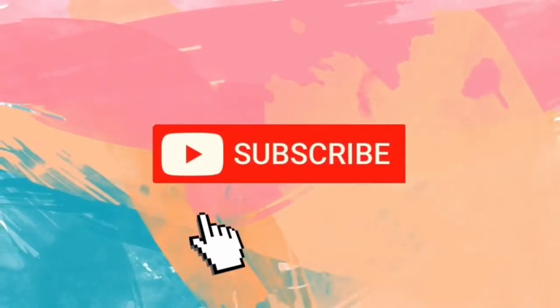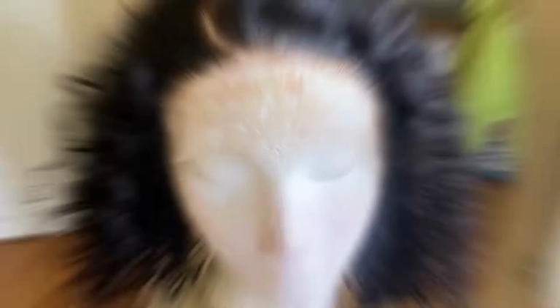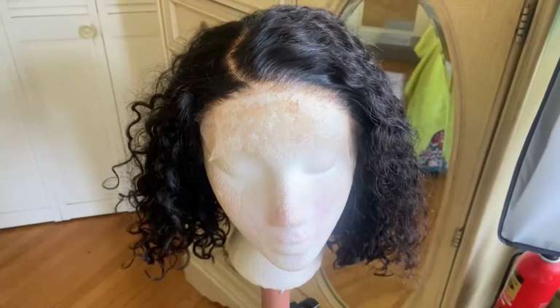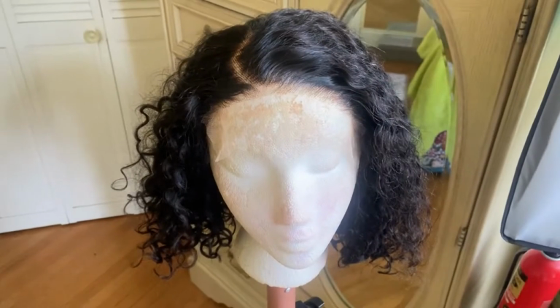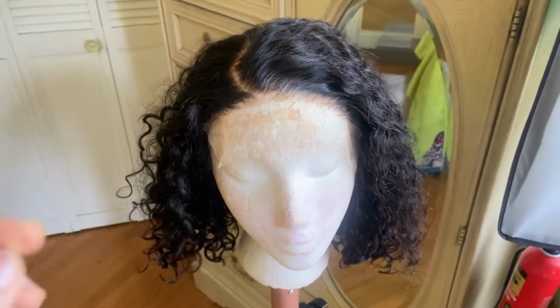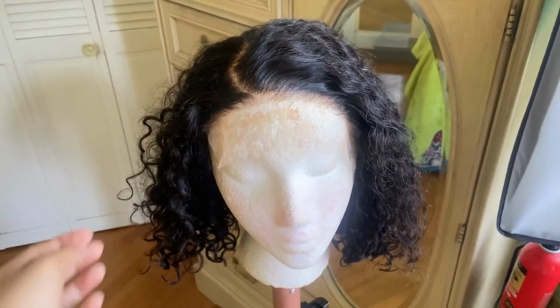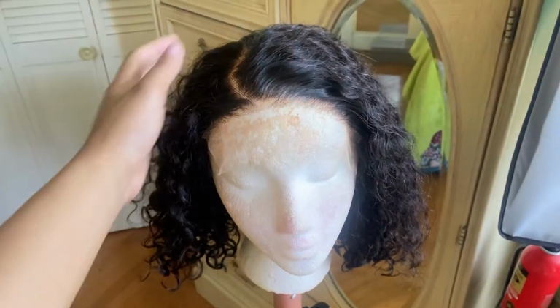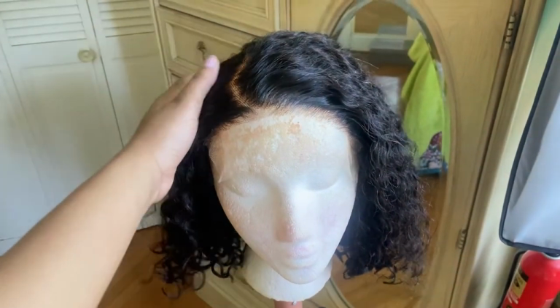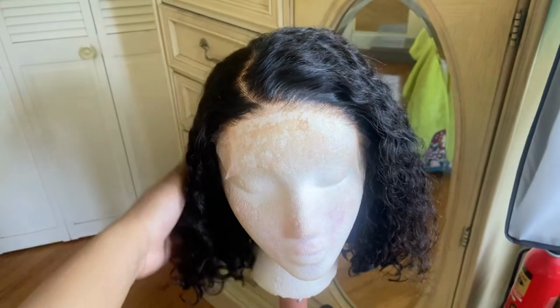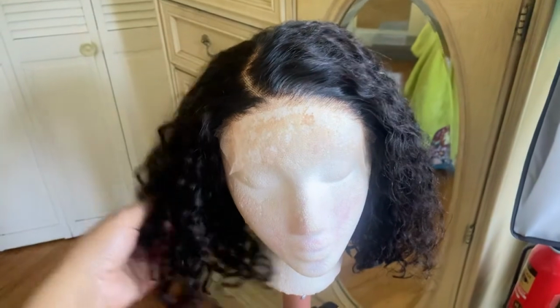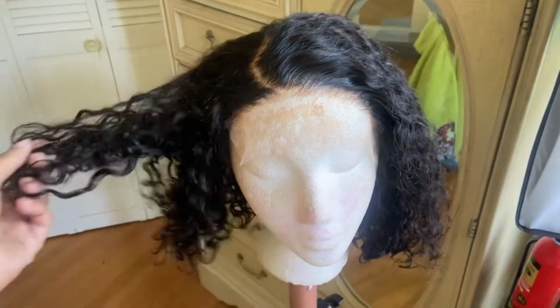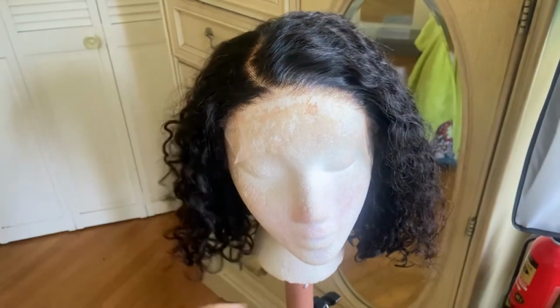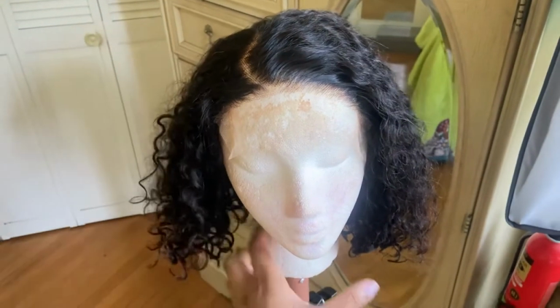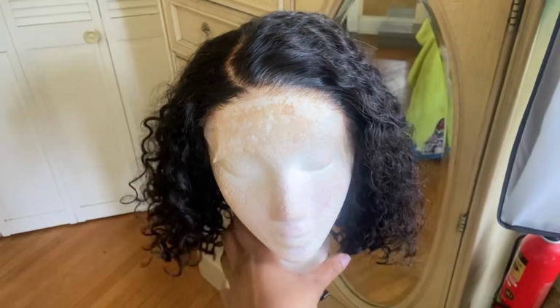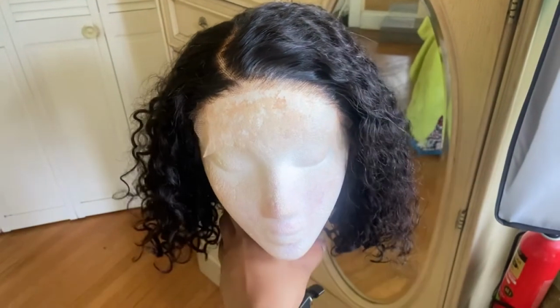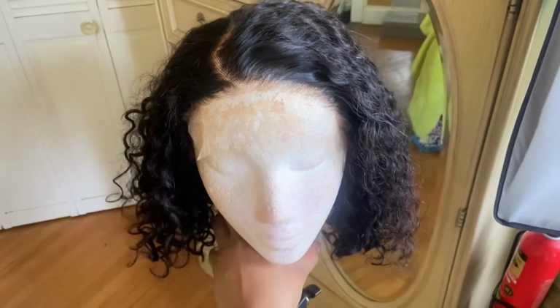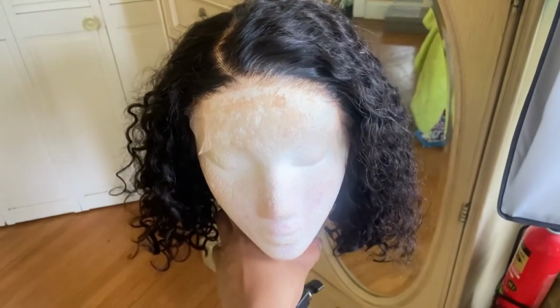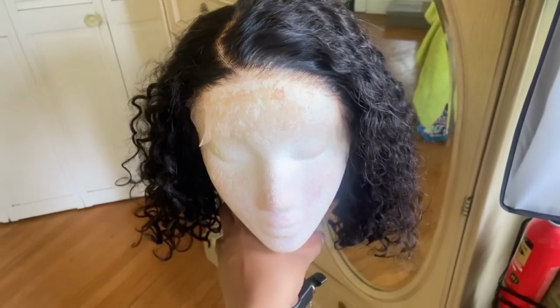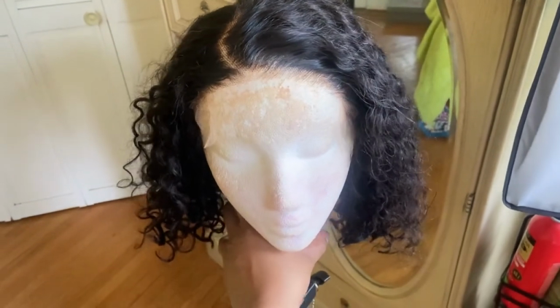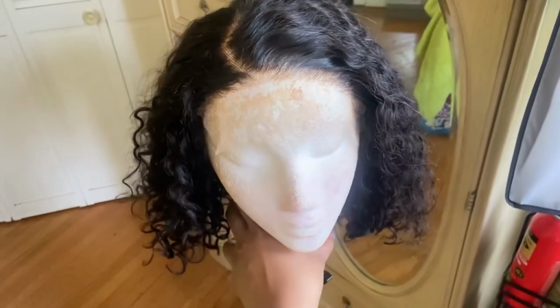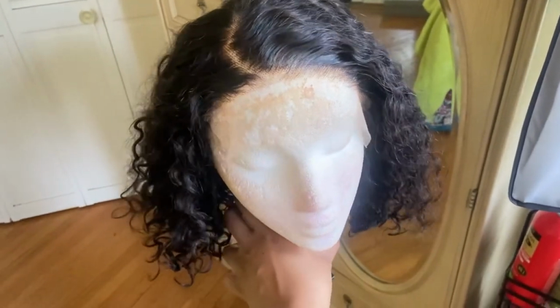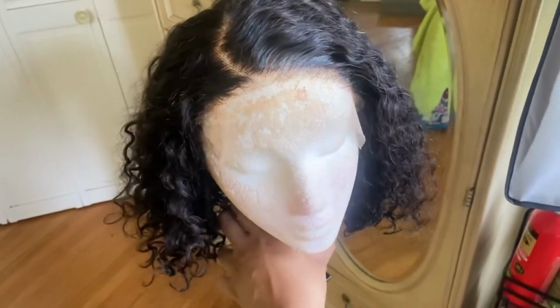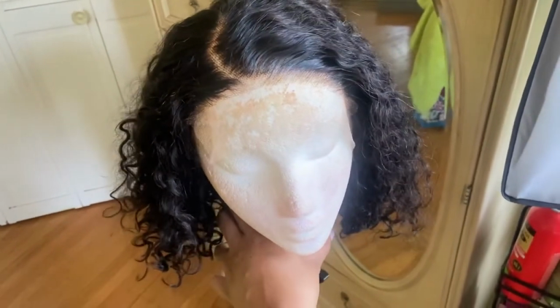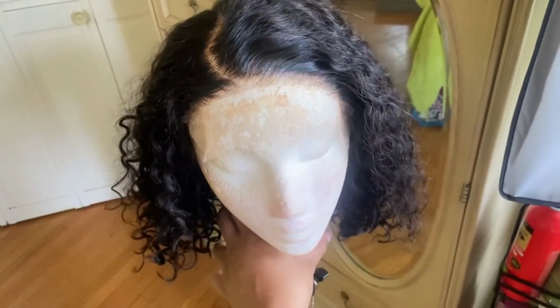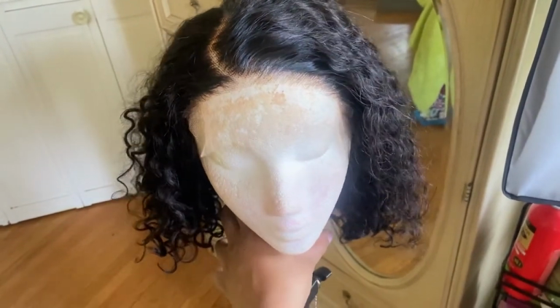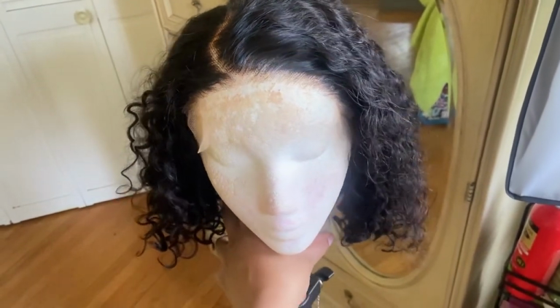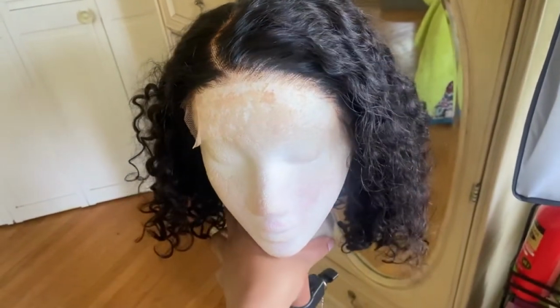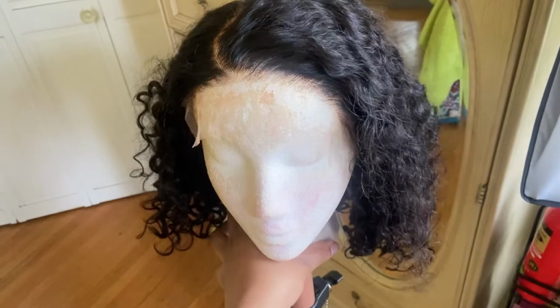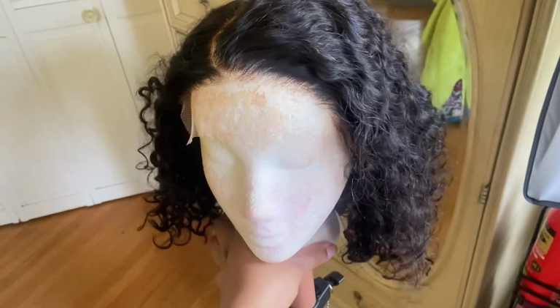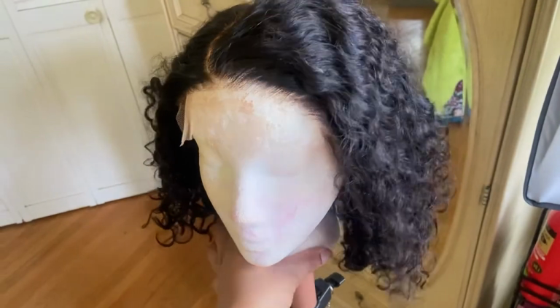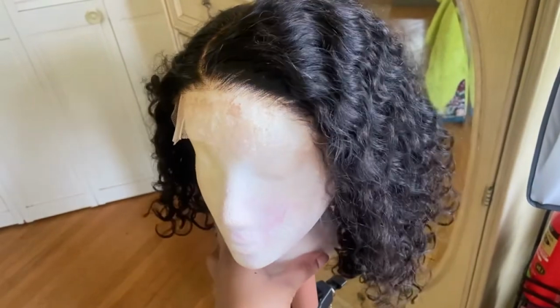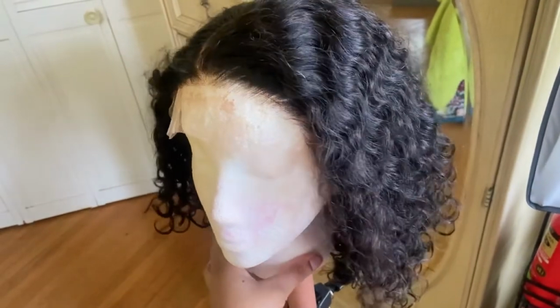Hi queens, welcome back to my channel, your girl Sasha. If you guys are new here, welcome! I am back again with yet another wig review, and of course it's going to be on this unit right here.